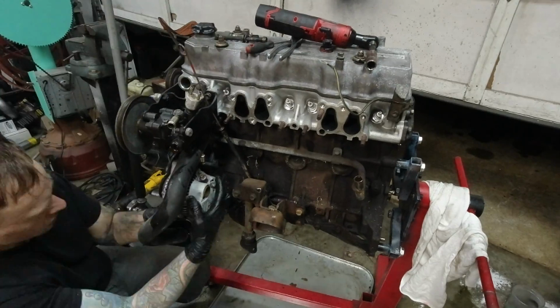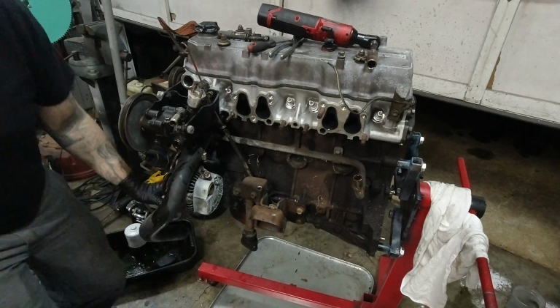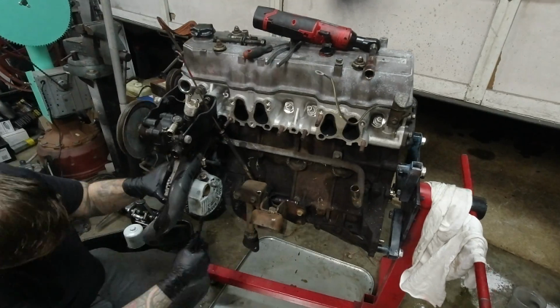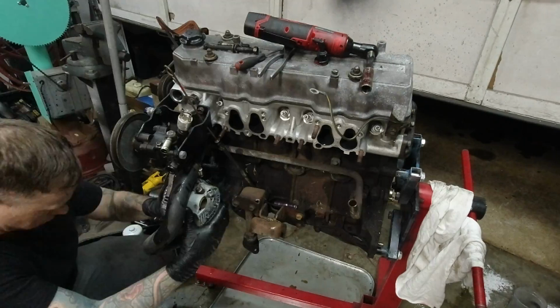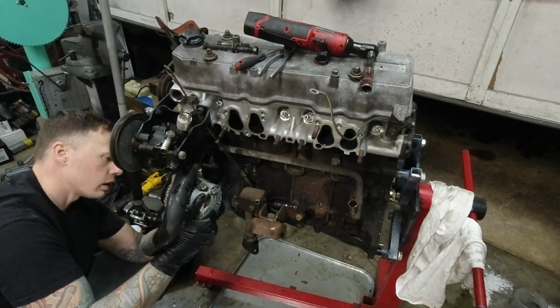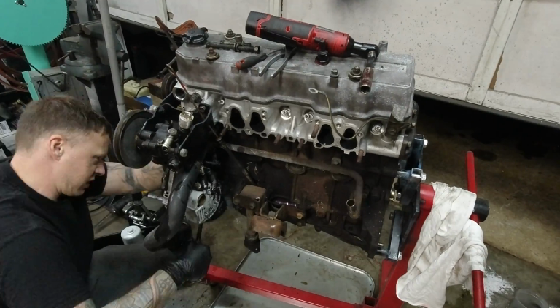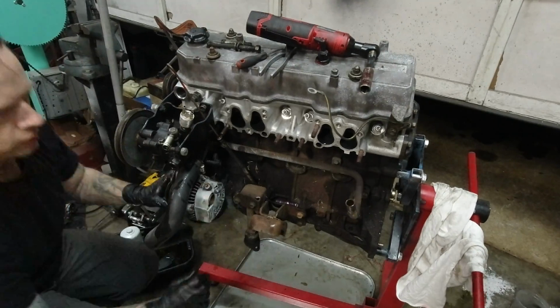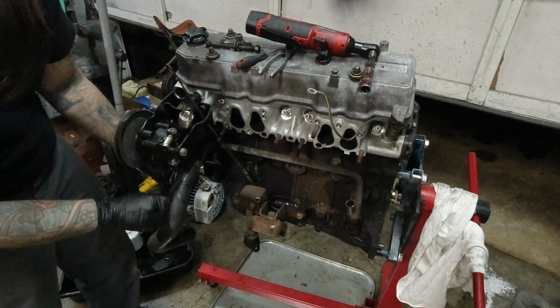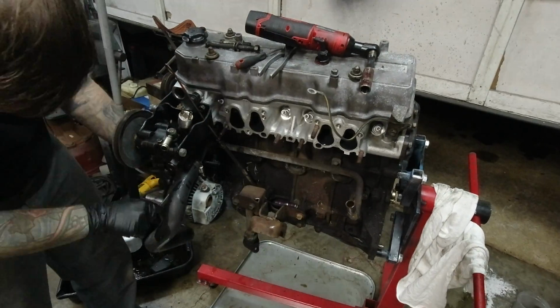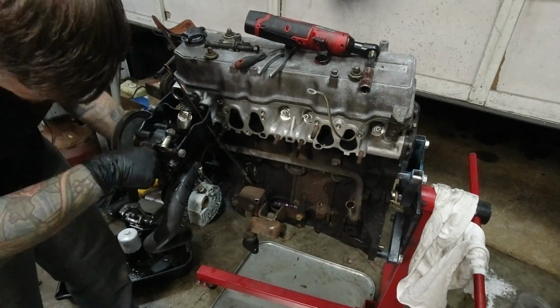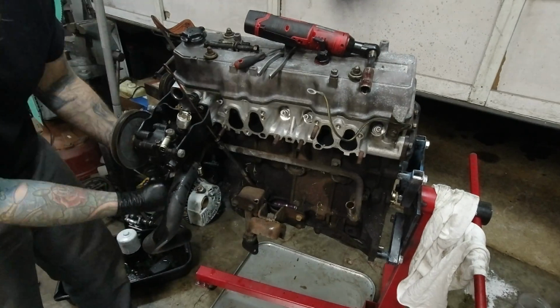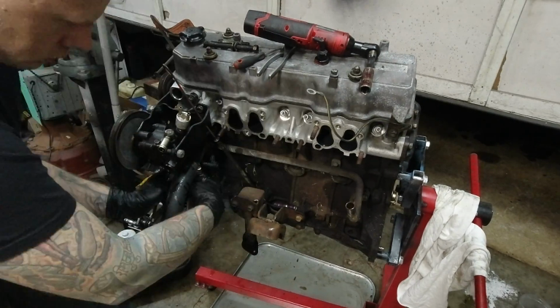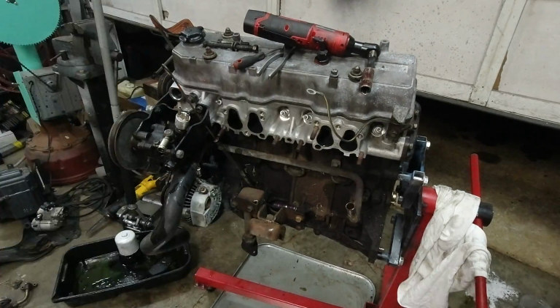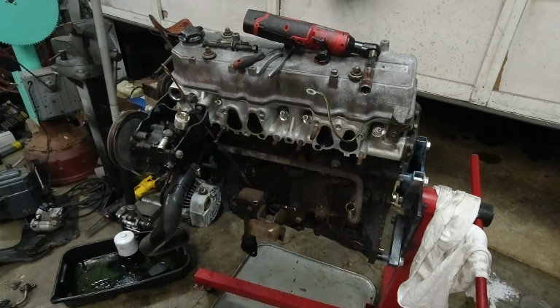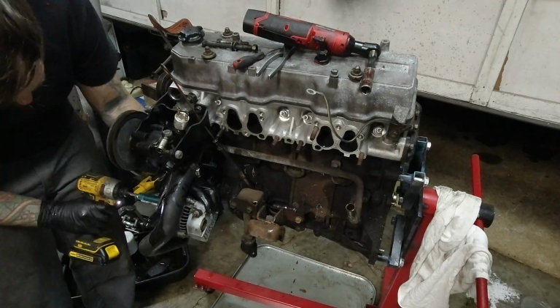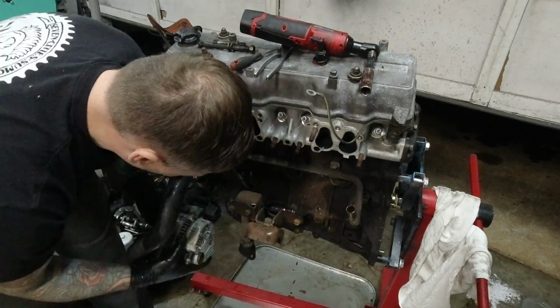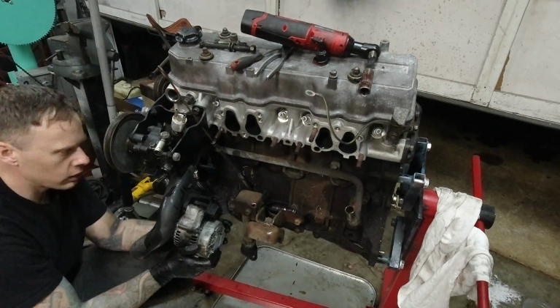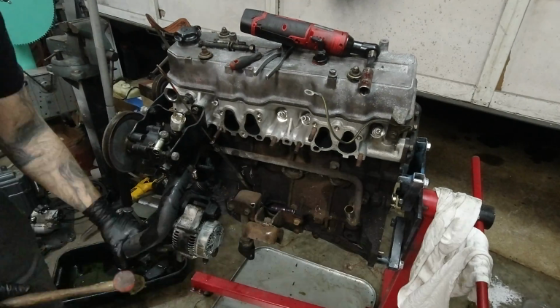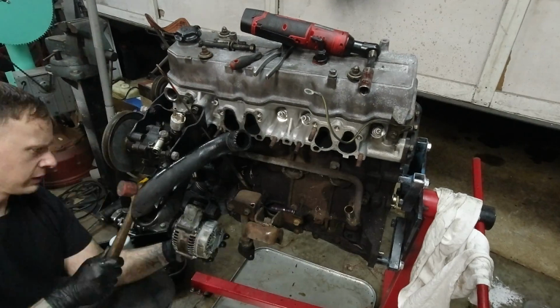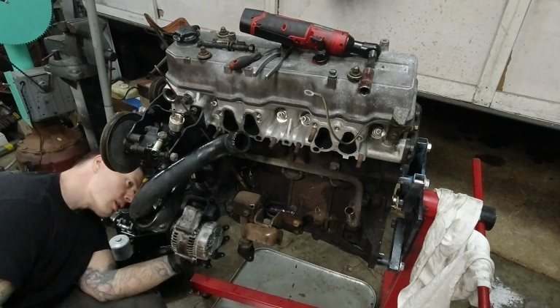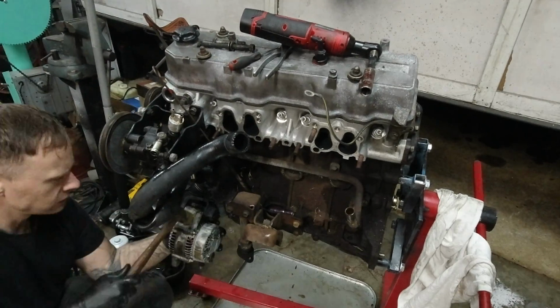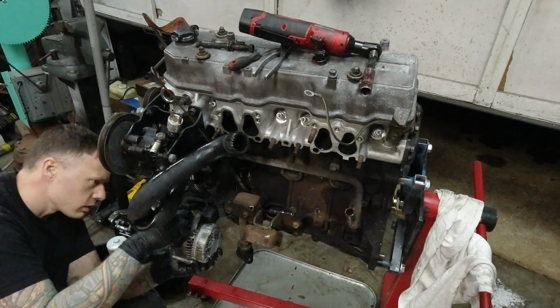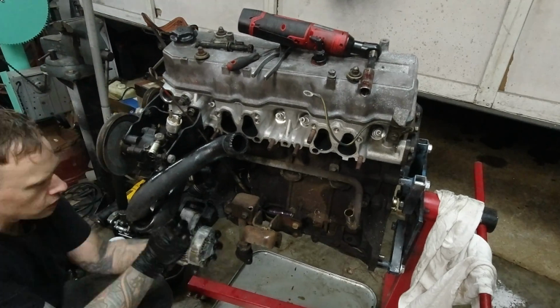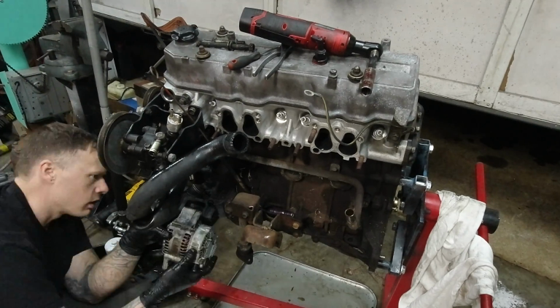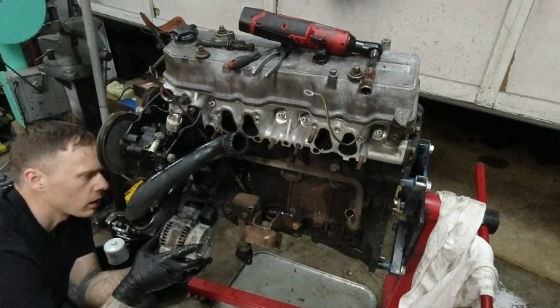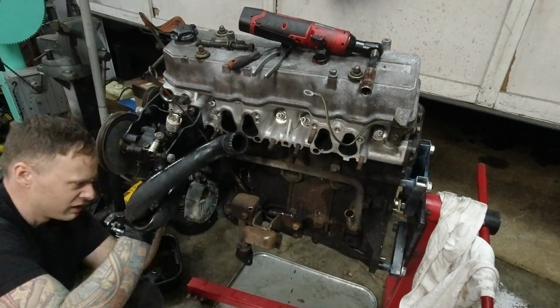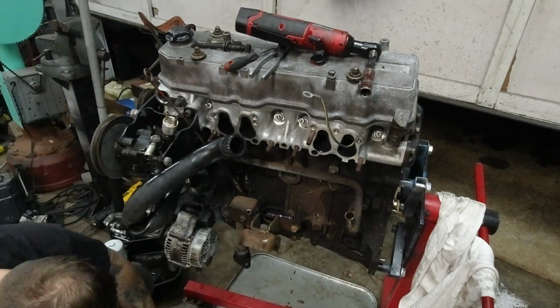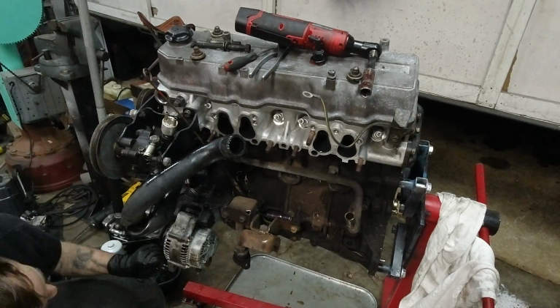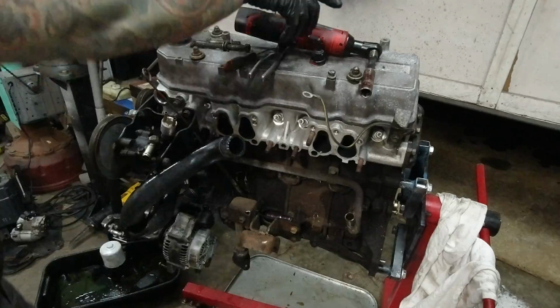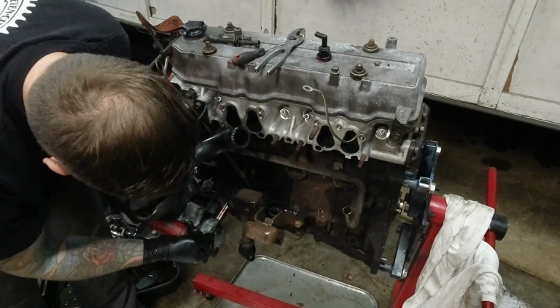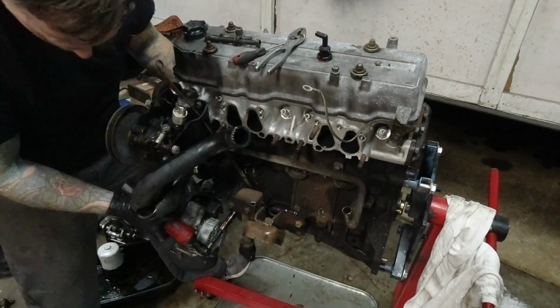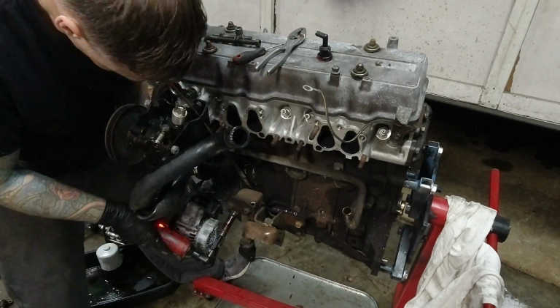This alternator bracket had an issue with it — you can see I'm struggling there. It's kind of a mix between the bracket and the alternator, and it's something I'm going to have to fix. Hopefully you don't have as much problem removing it as I did.